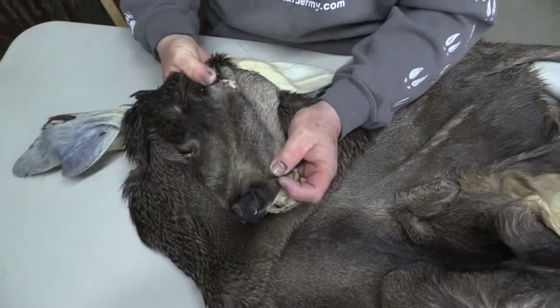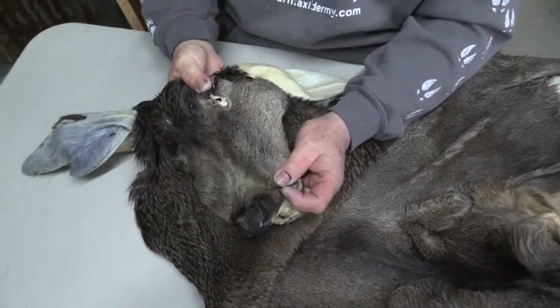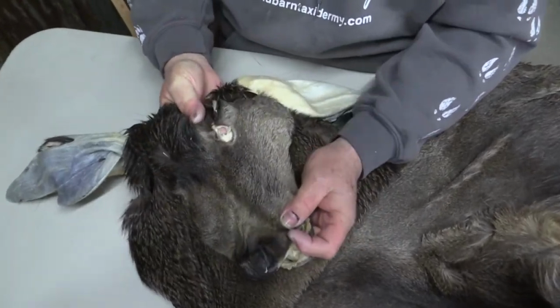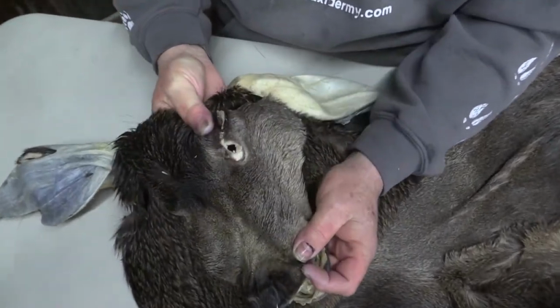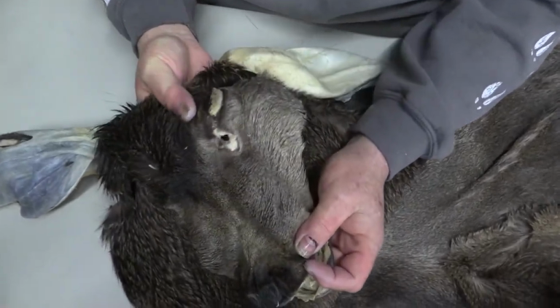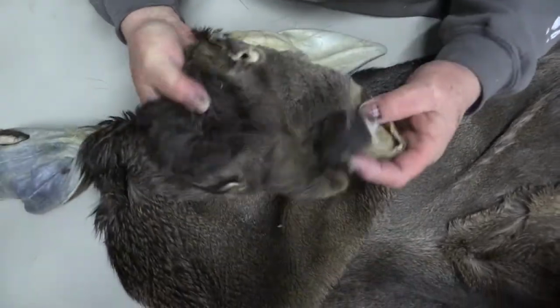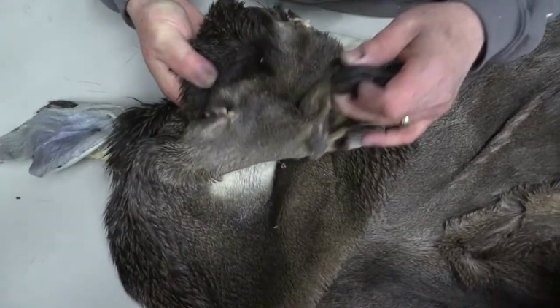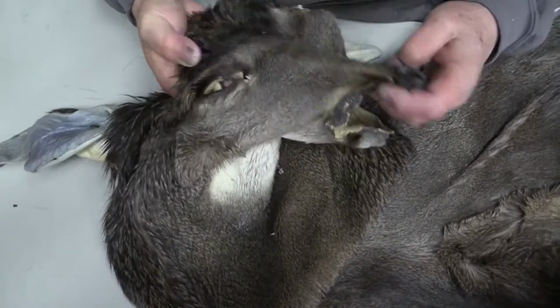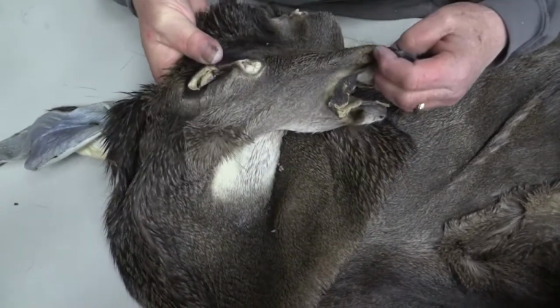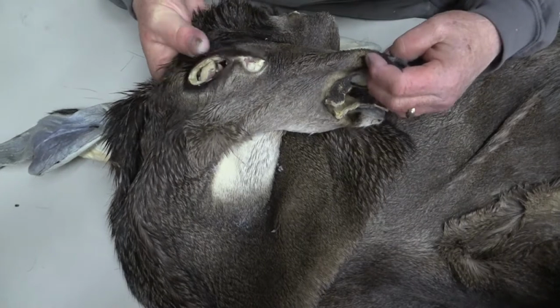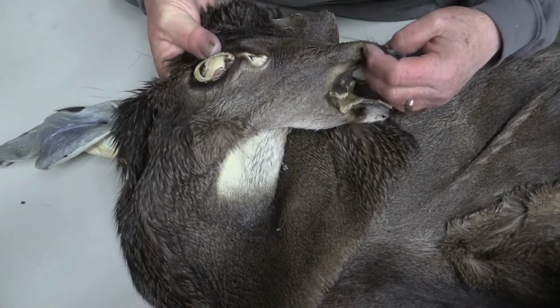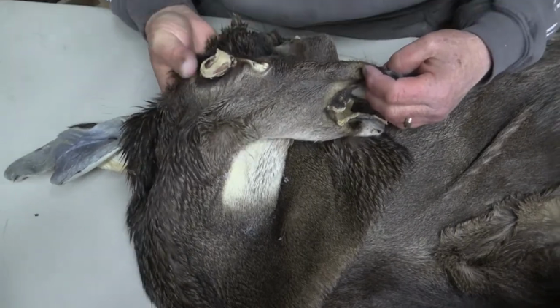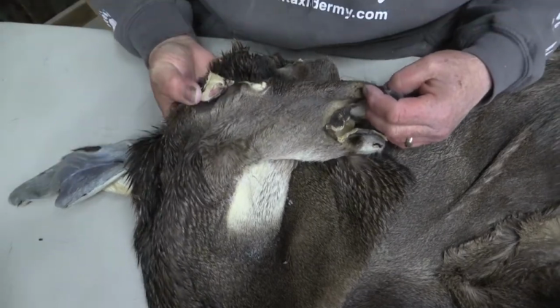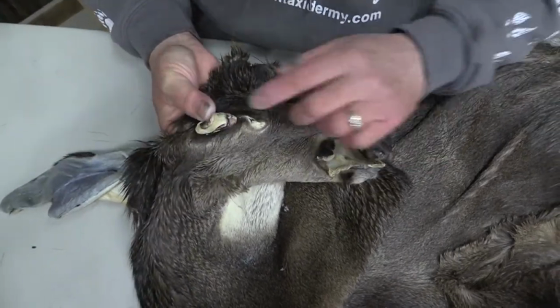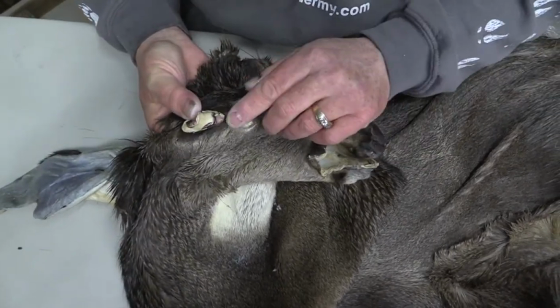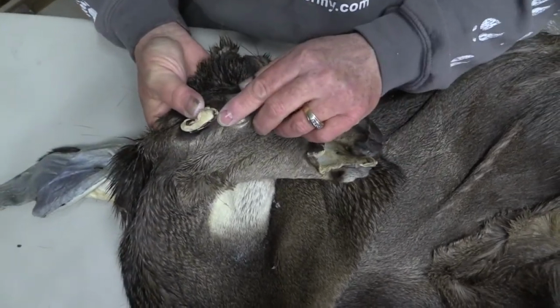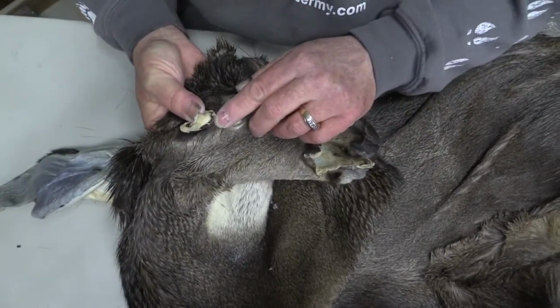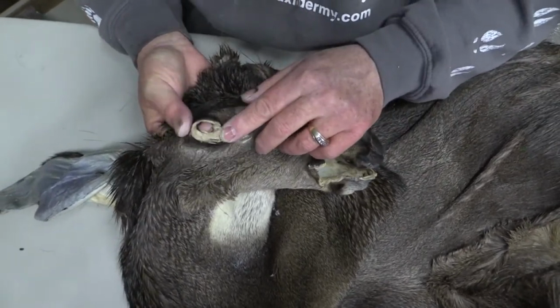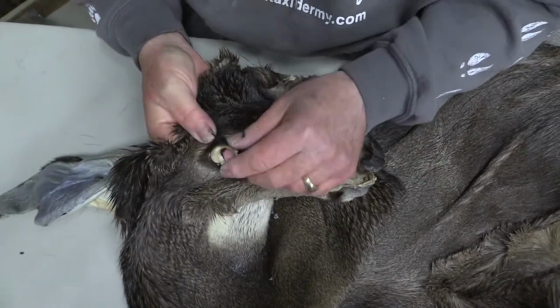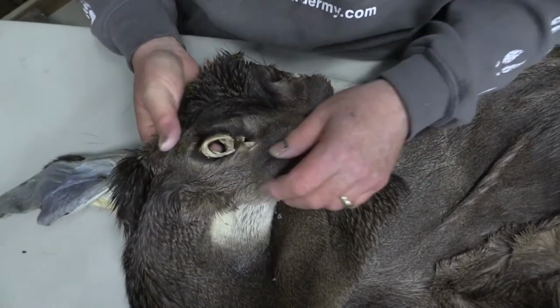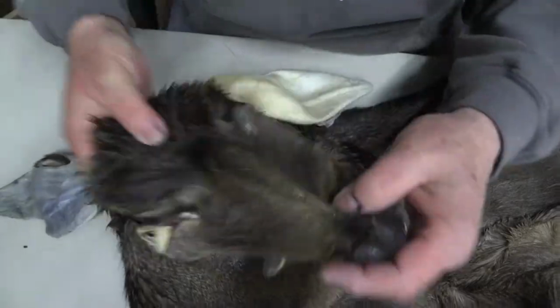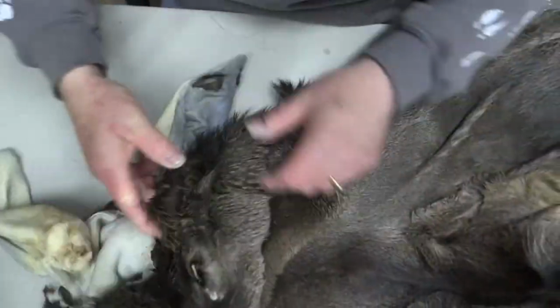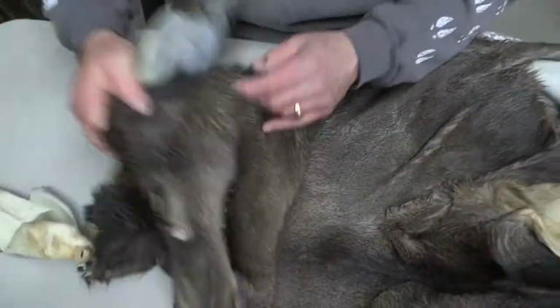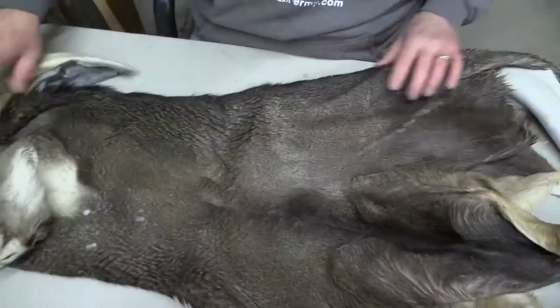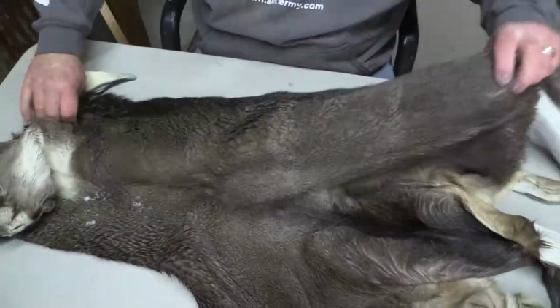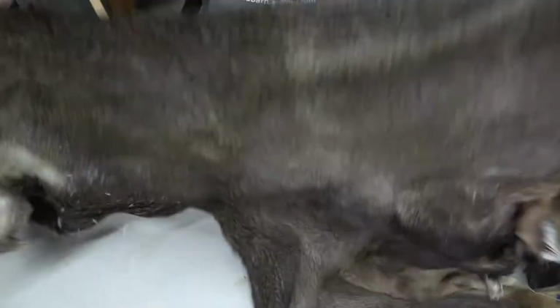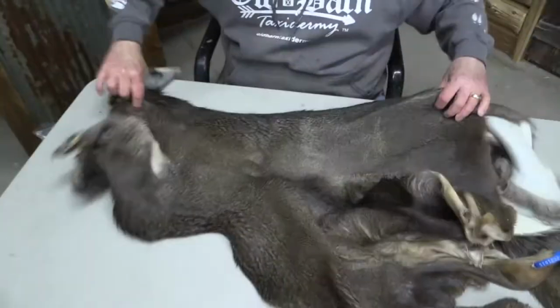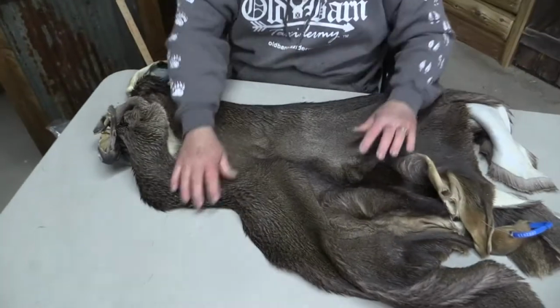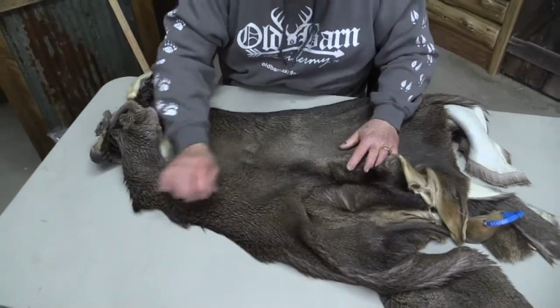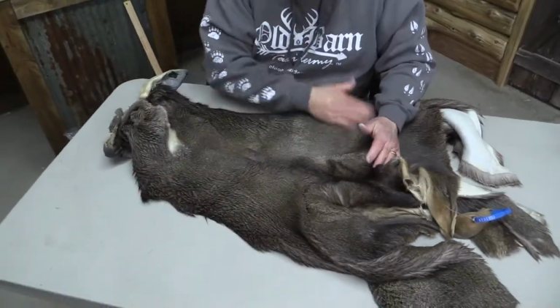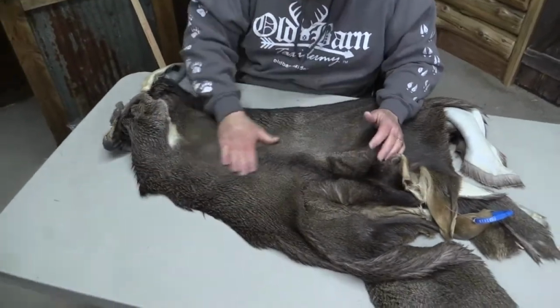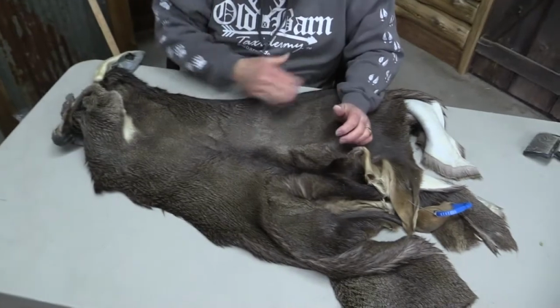Tear ducts are there, but they're open. That eye is very front corner, that eye is a little off, but we'll discount it down. It's not a great big guy, but it is beautiful — it's a very, very pretty cape.